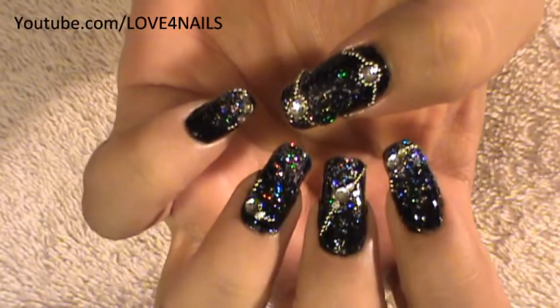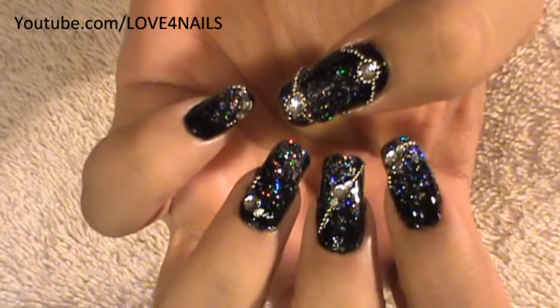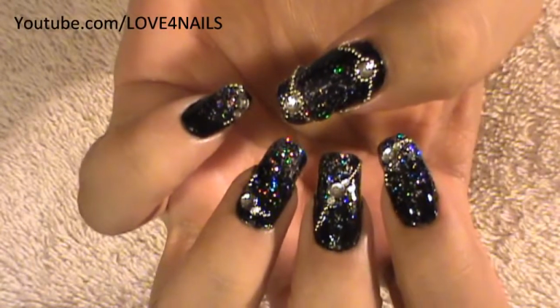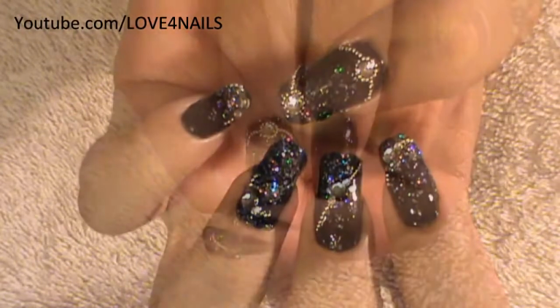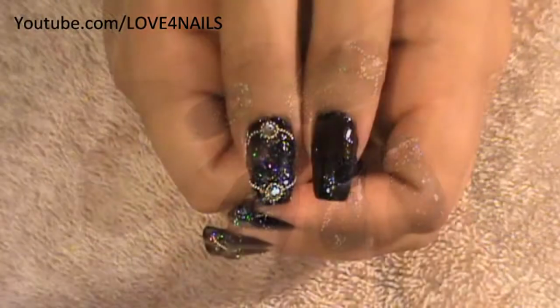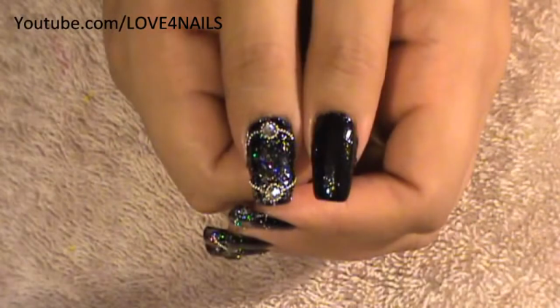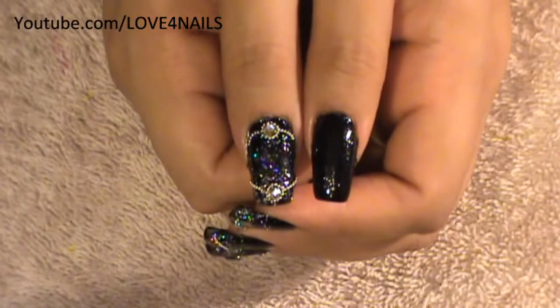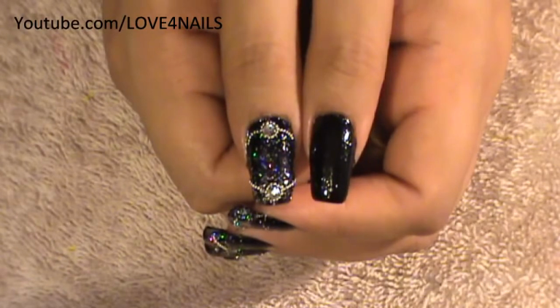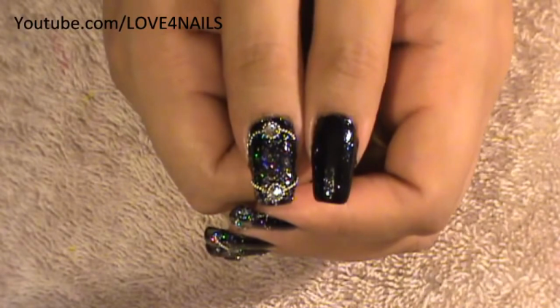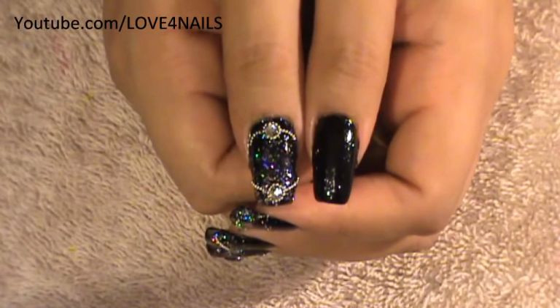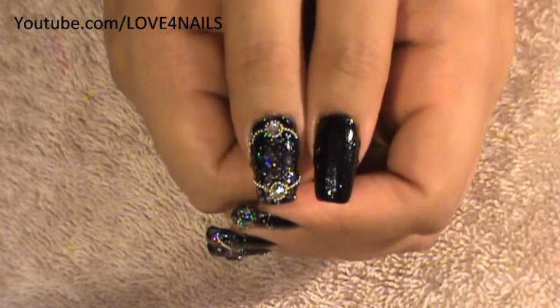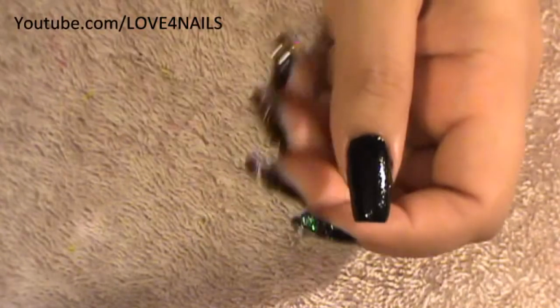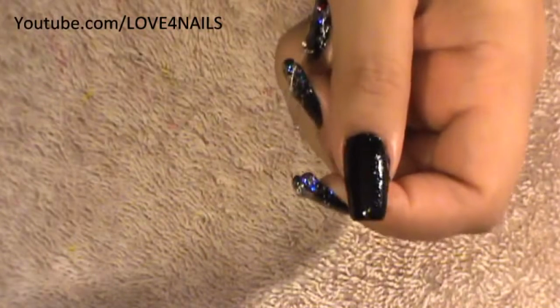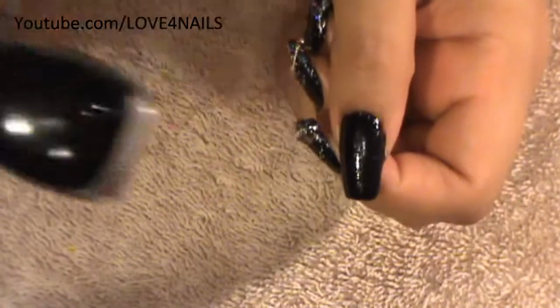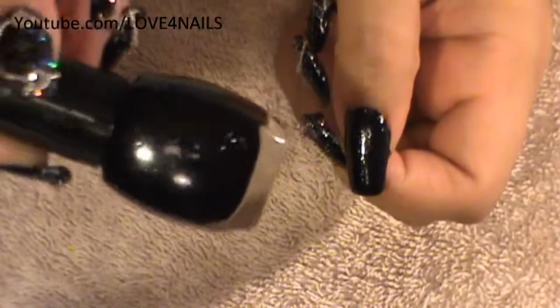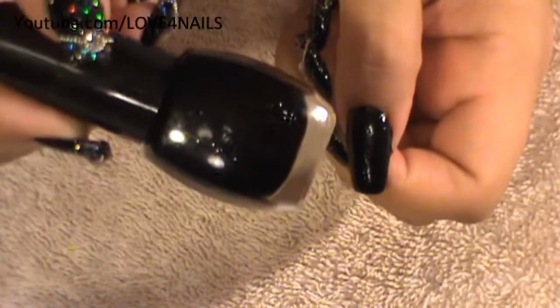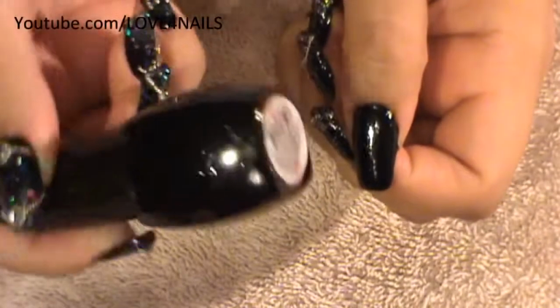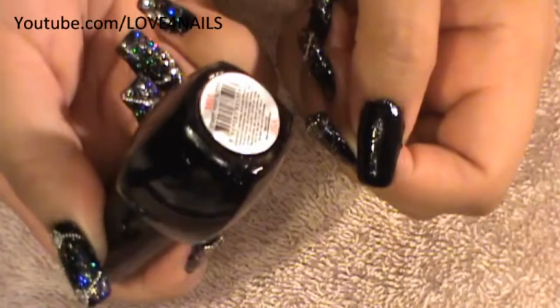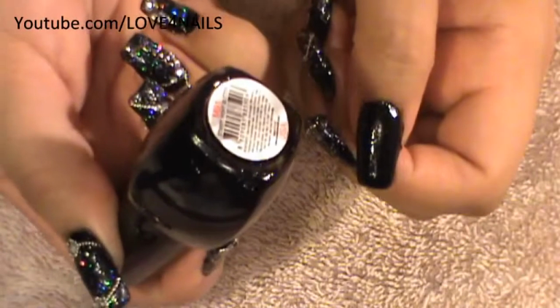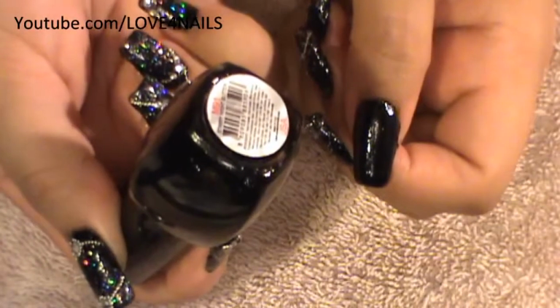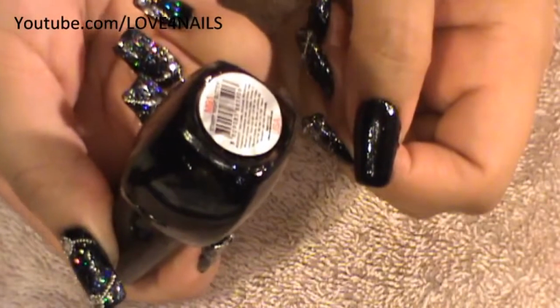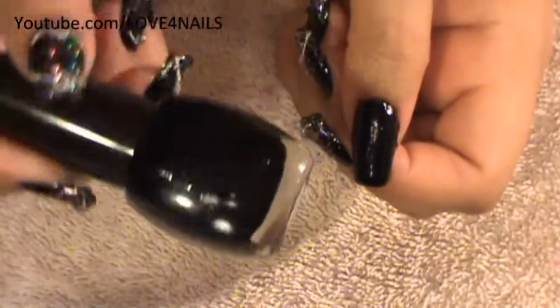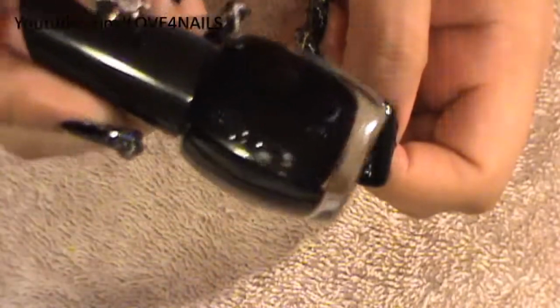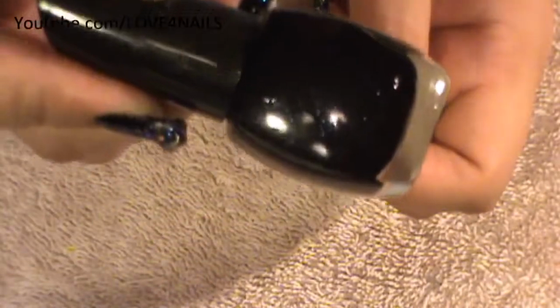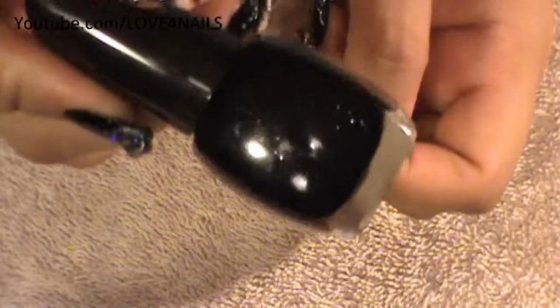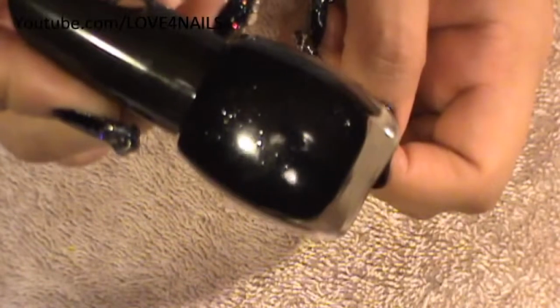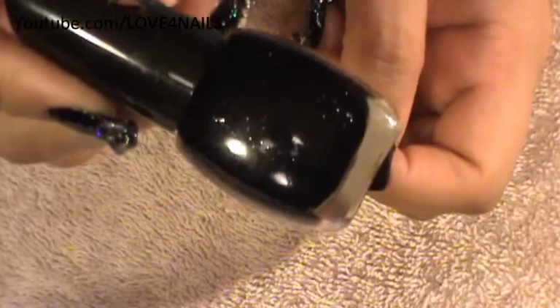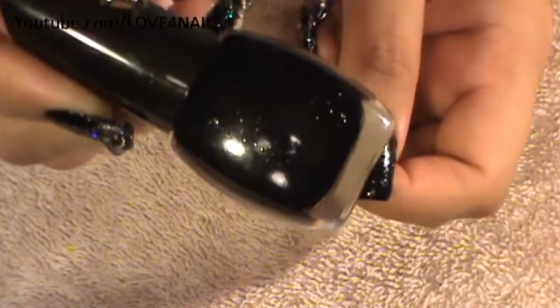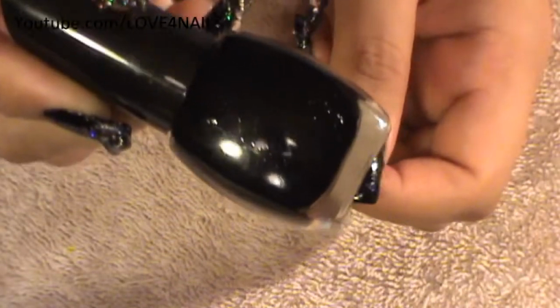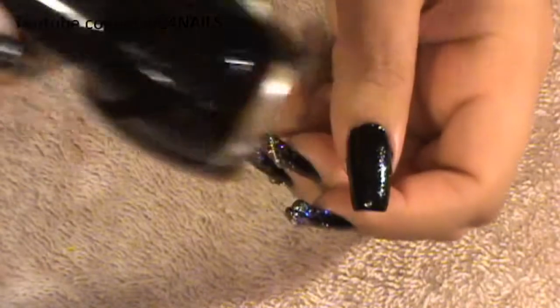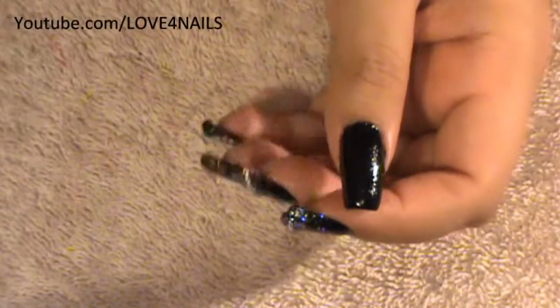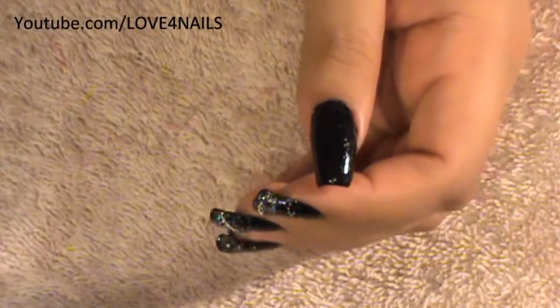Let's get started. The first thing to do is apply a black nail polish over your entire background. The one I'm using is this one by Santee, and it's called Starry Night Glitter. This one has tiny little glitters, but a solid black nail polish will also work great.